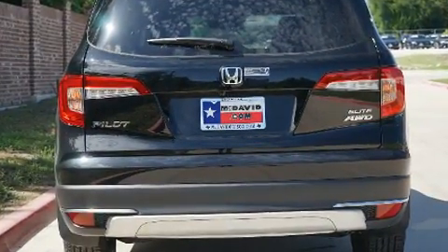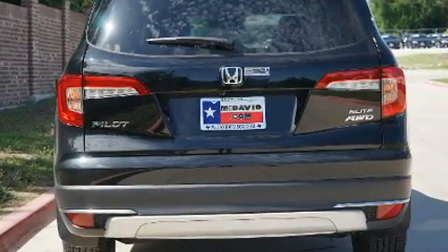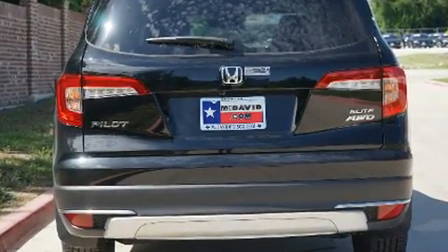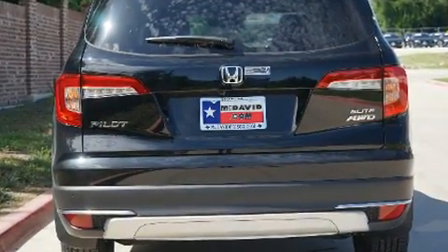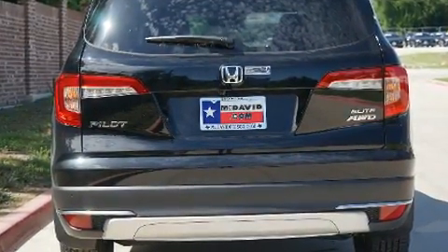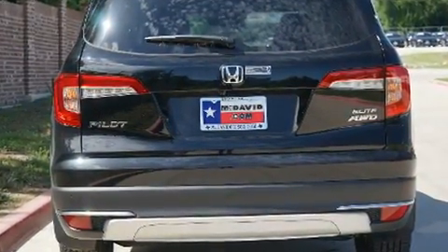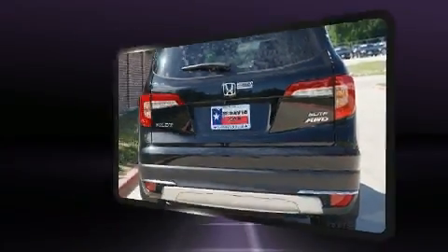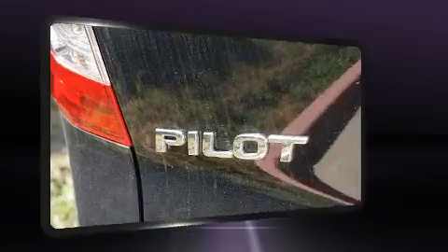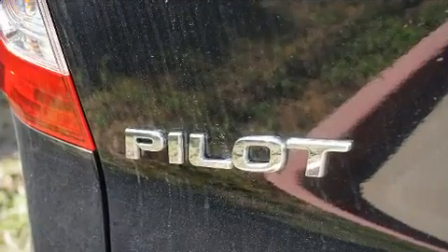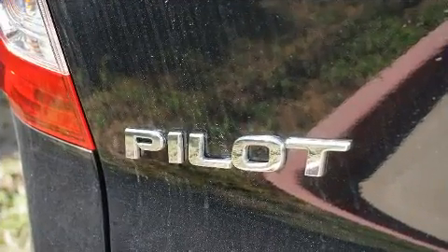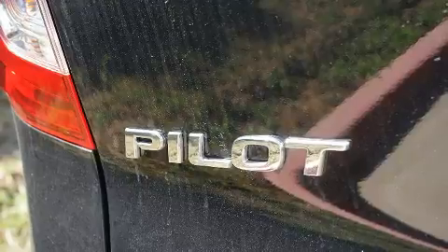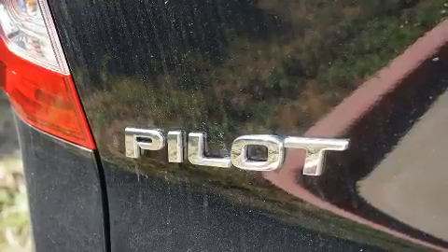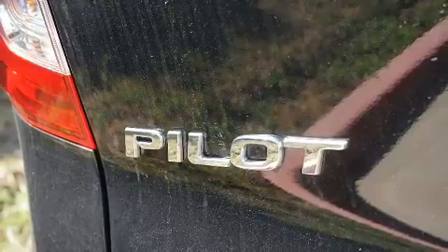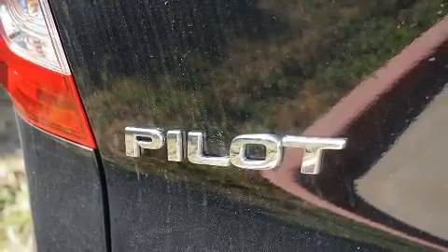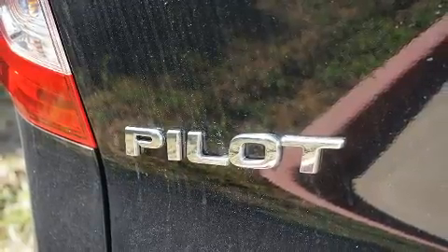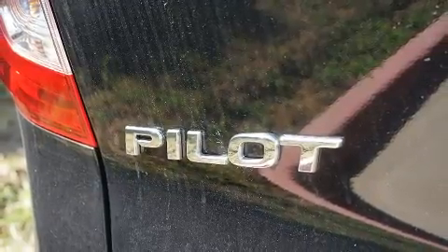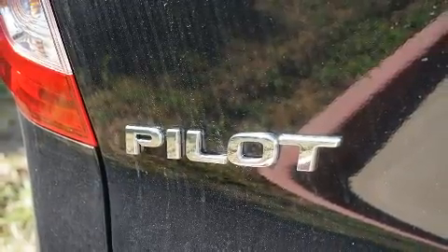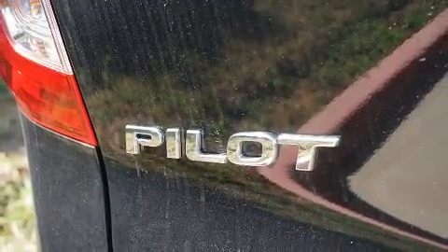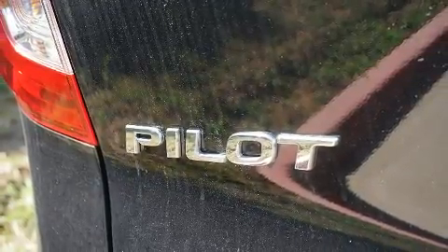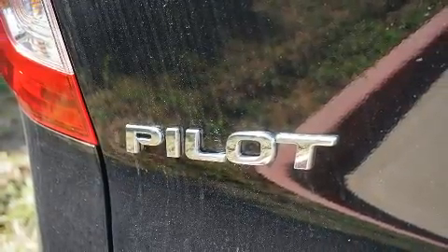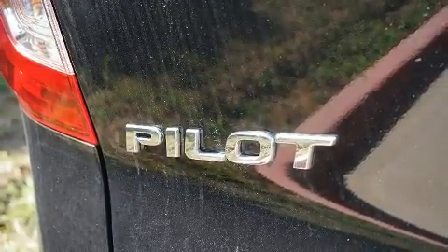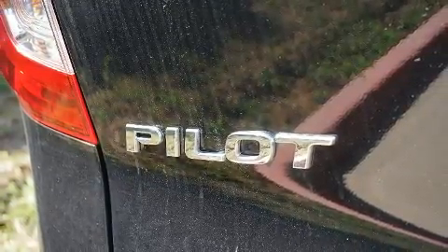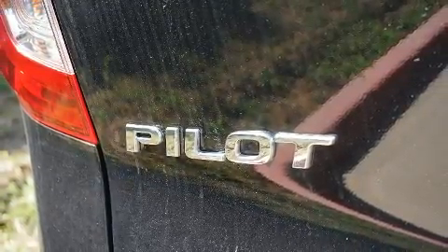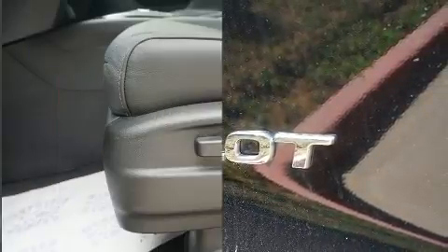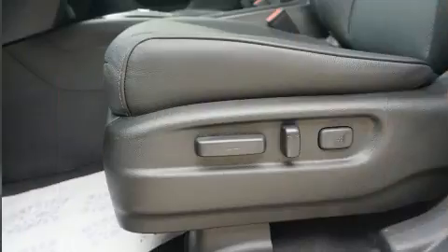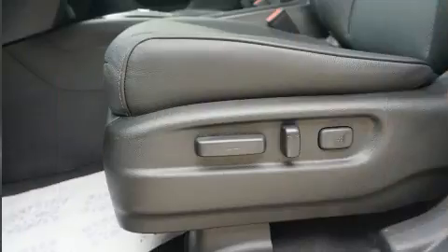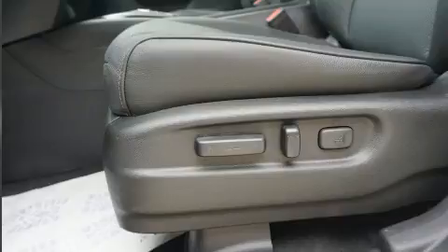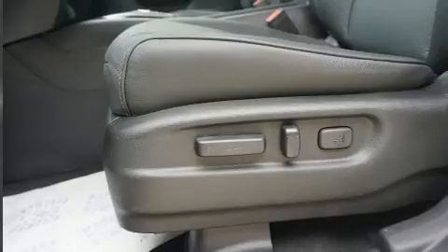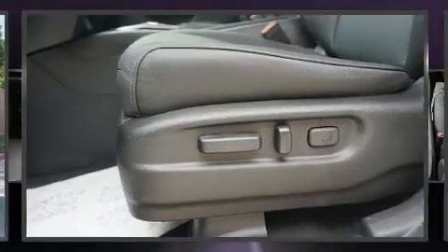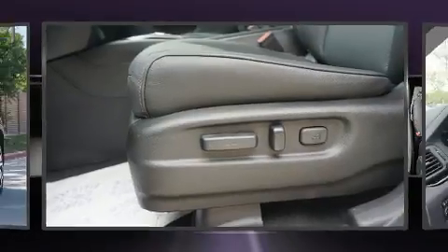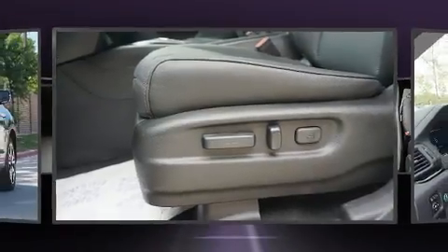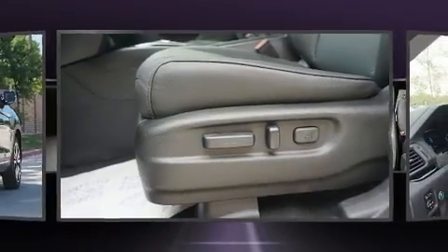Honda prioritized fit and finish as evidenced by a power seat, automatic dimming door mirrors, automatic temperature control, and cruise control.